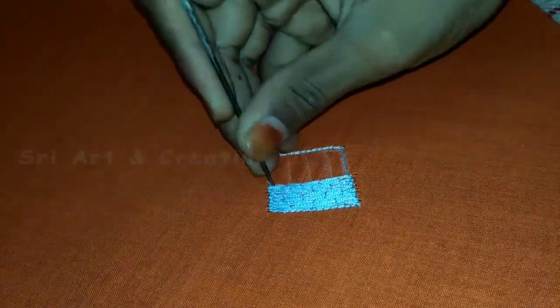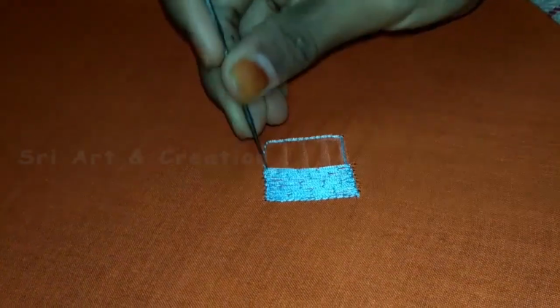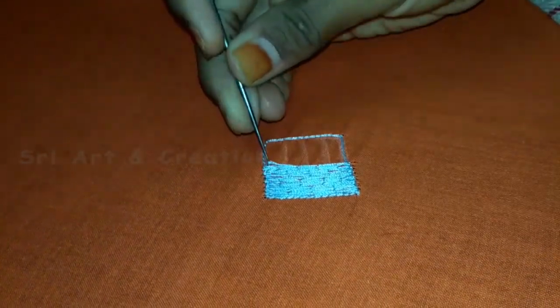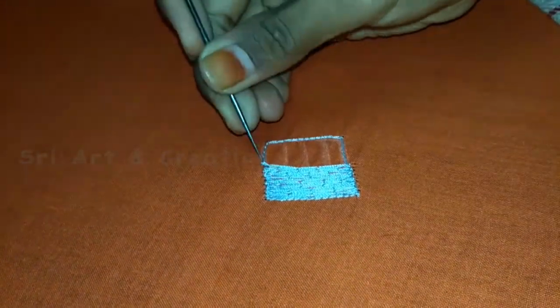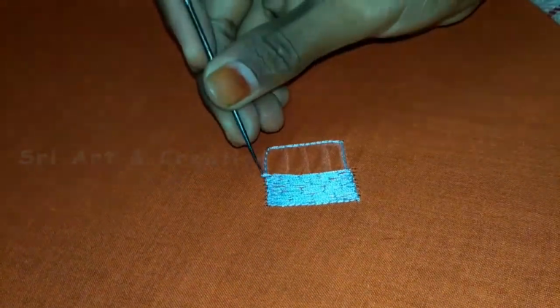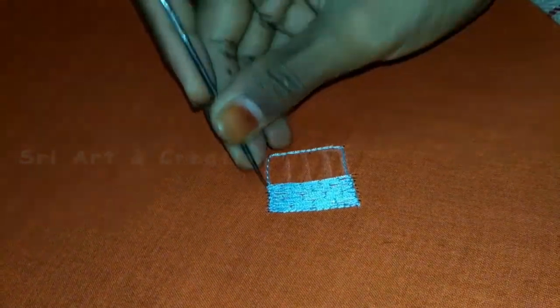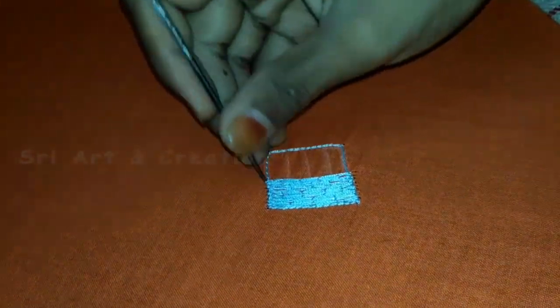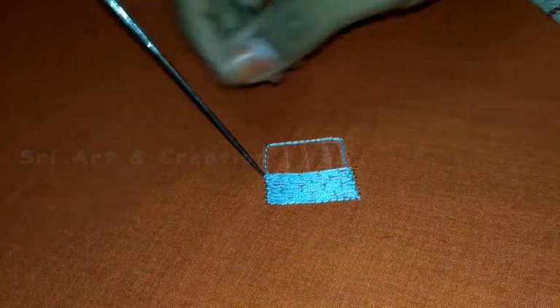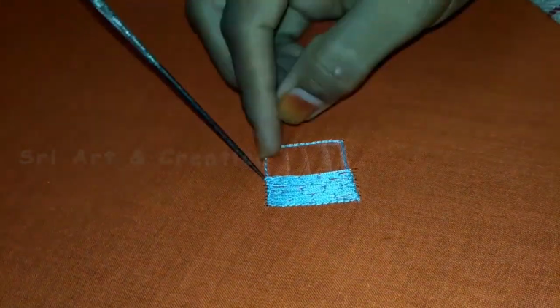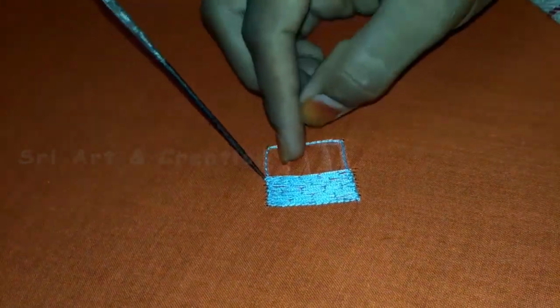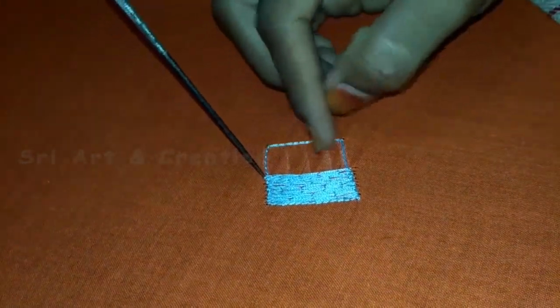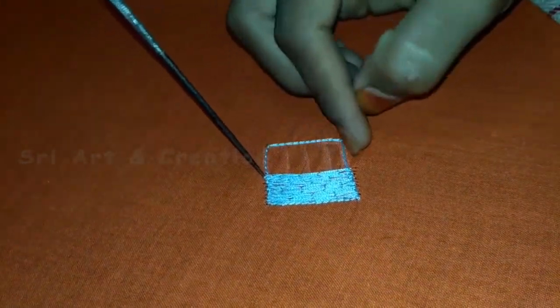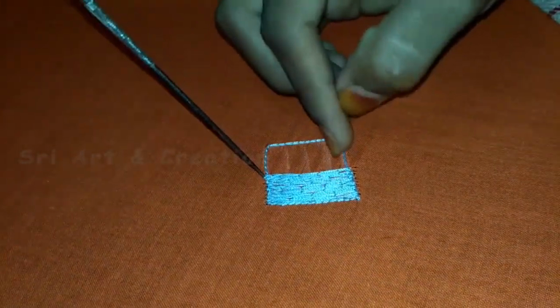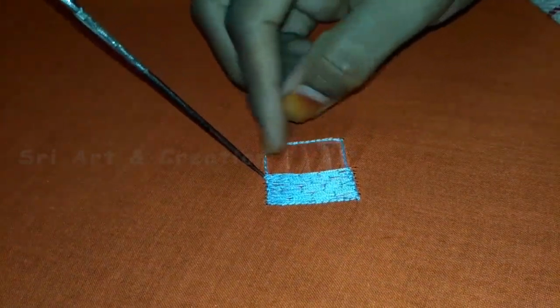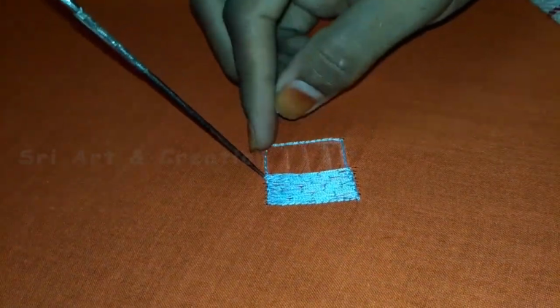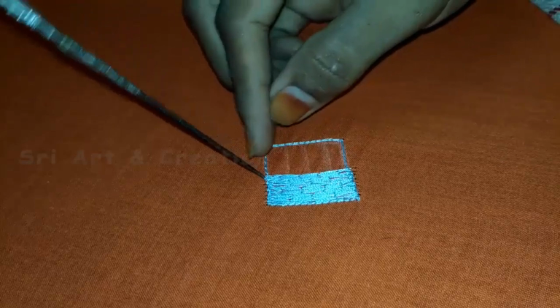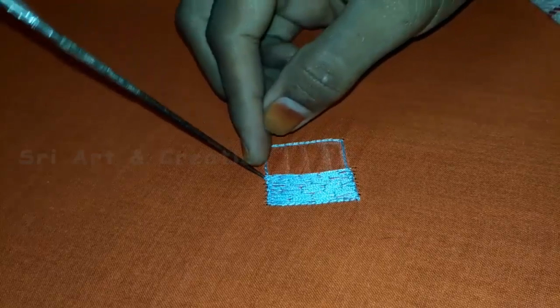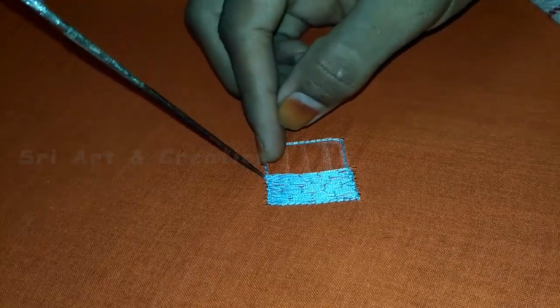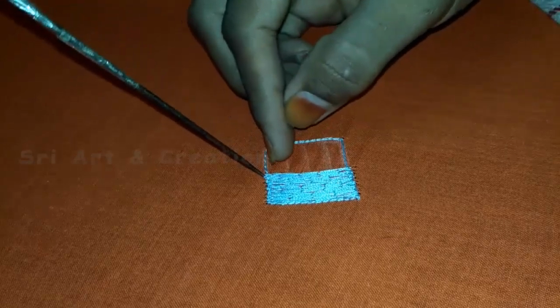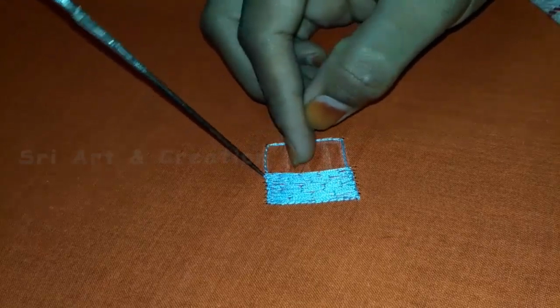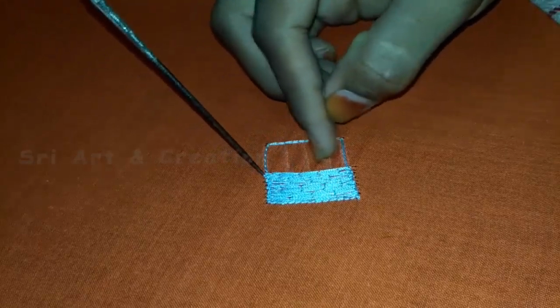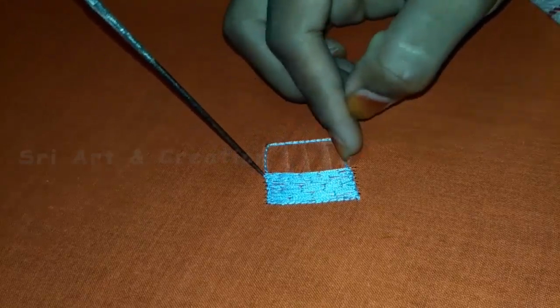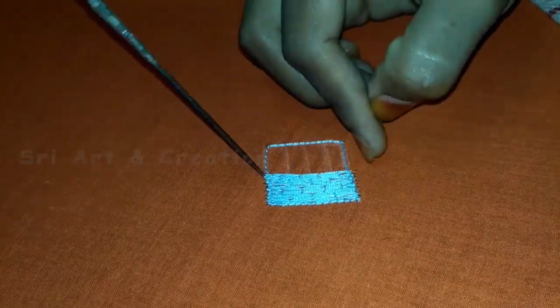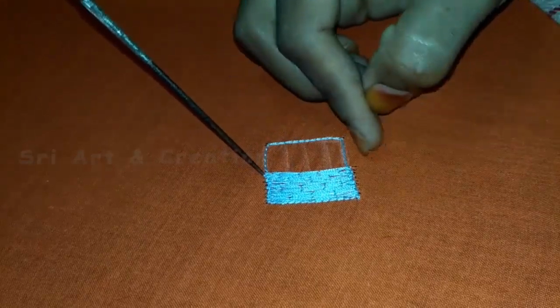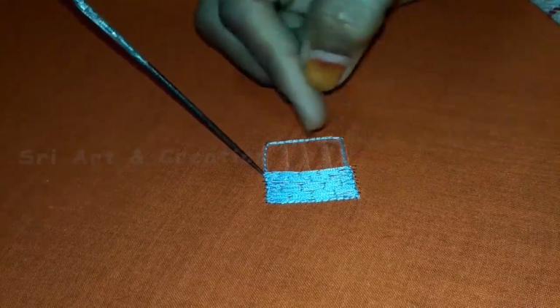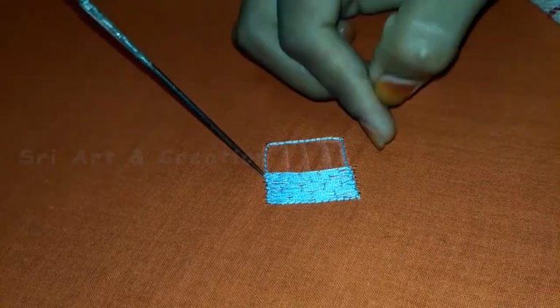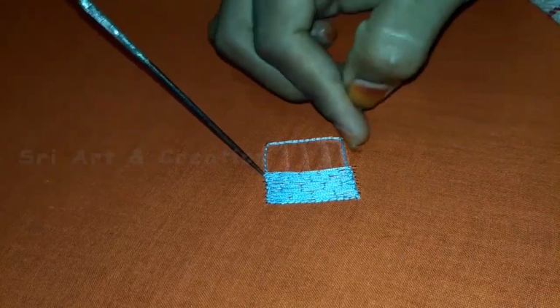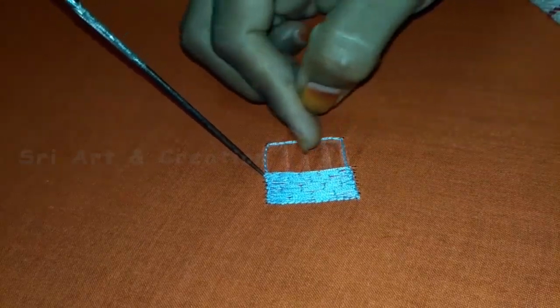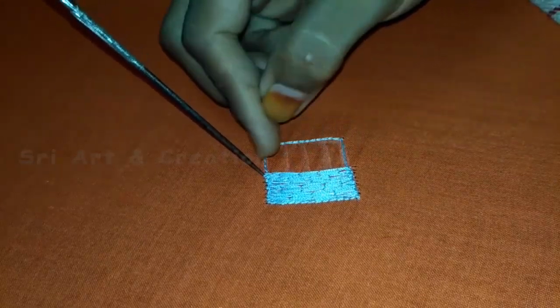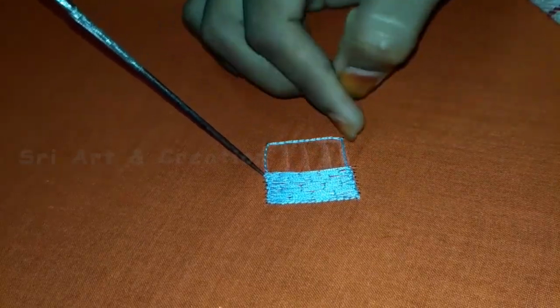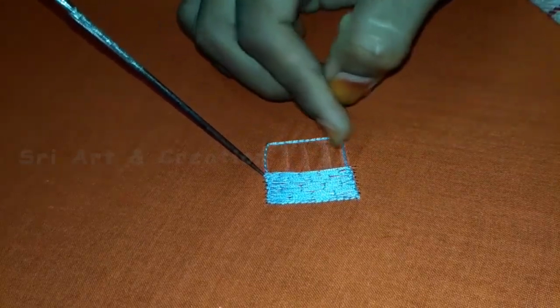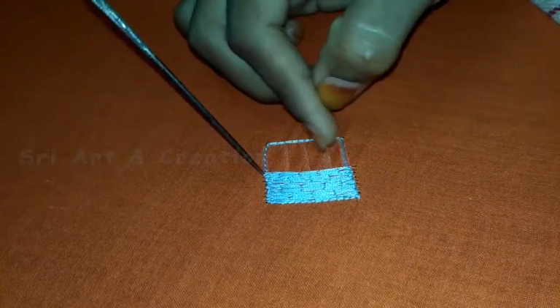We will put another chain stitch on the whole petal. On the middle, they will do the third petals.